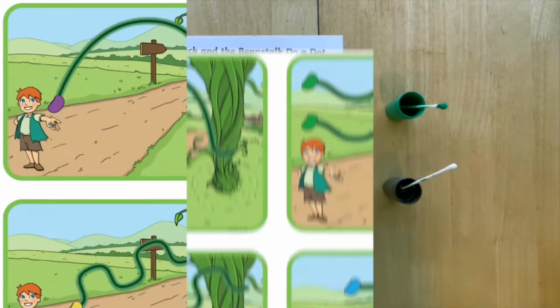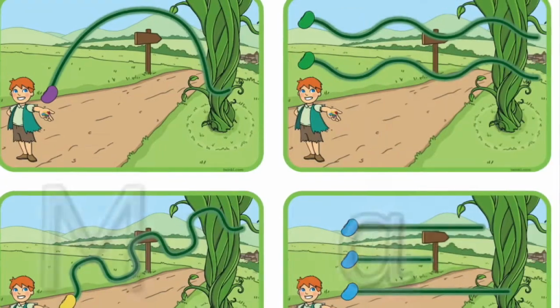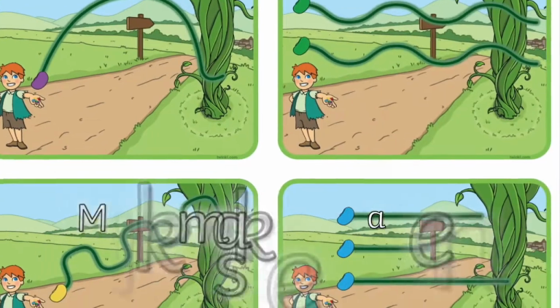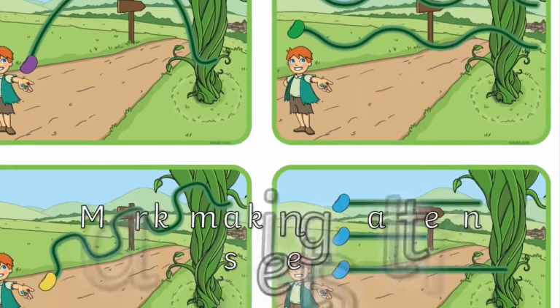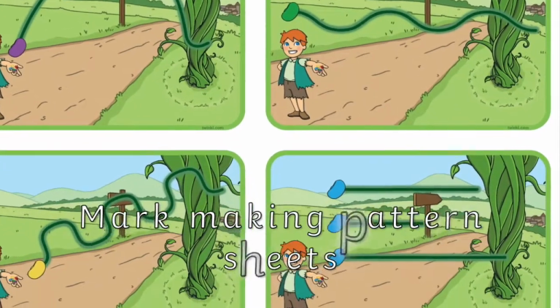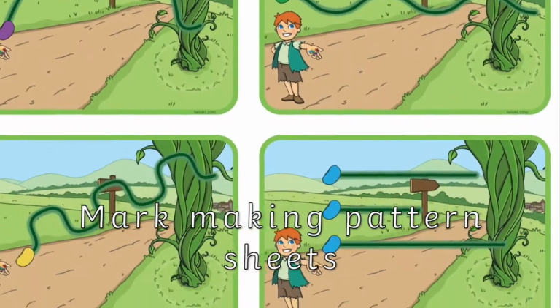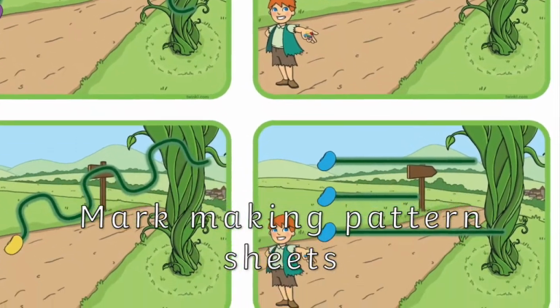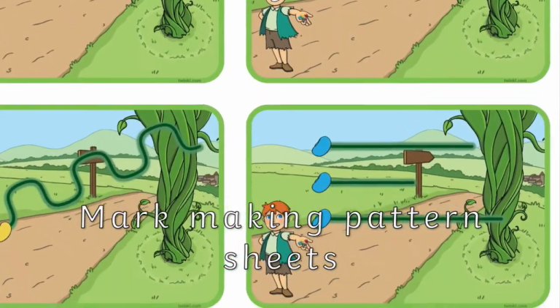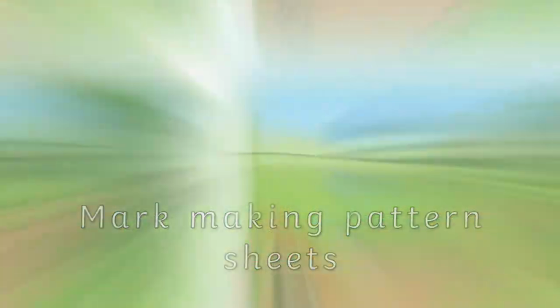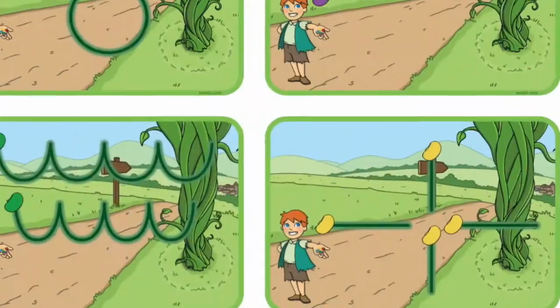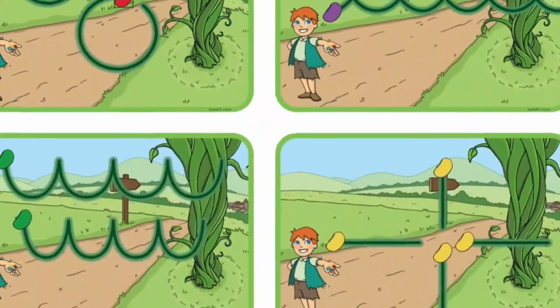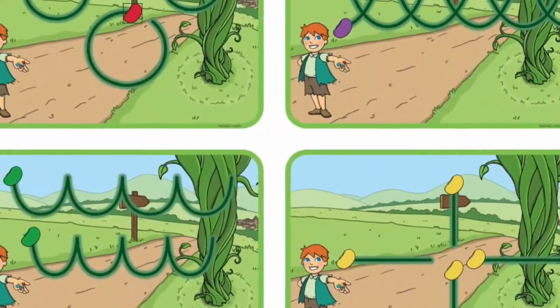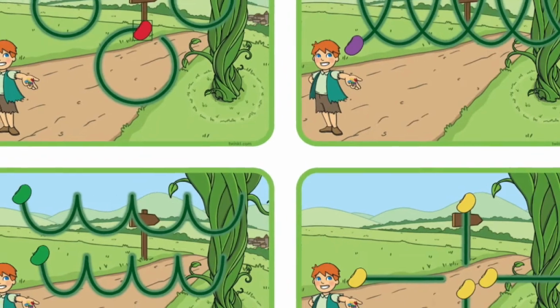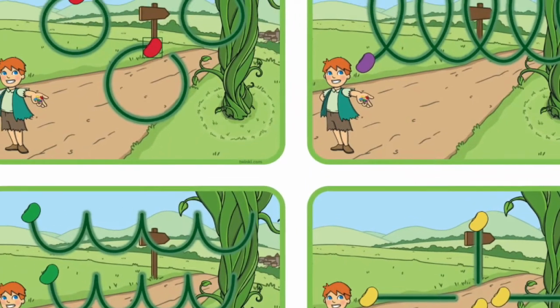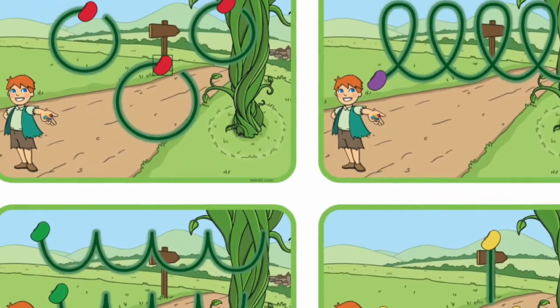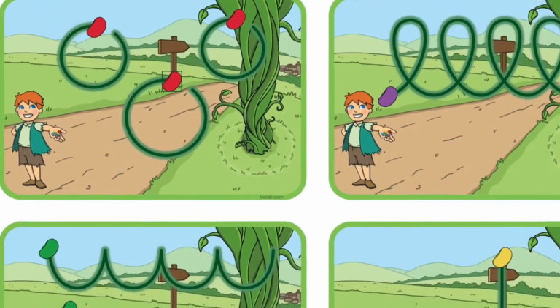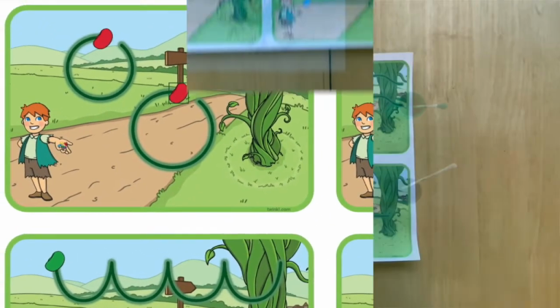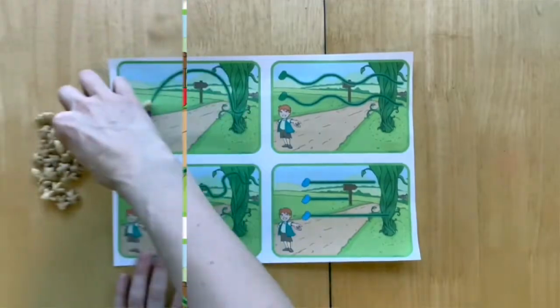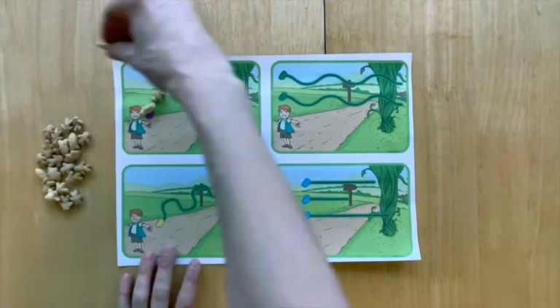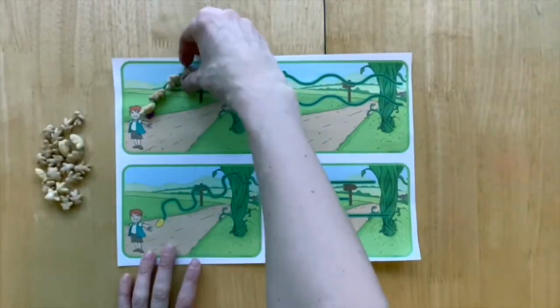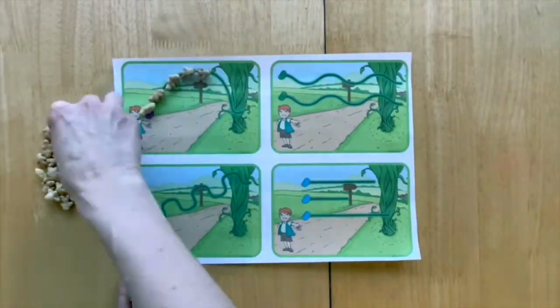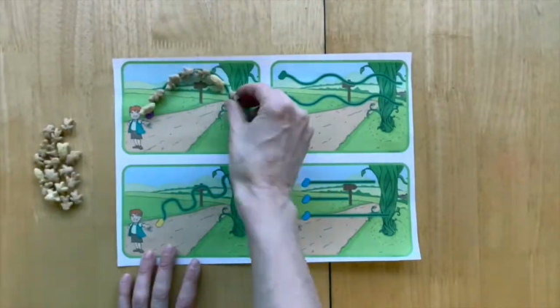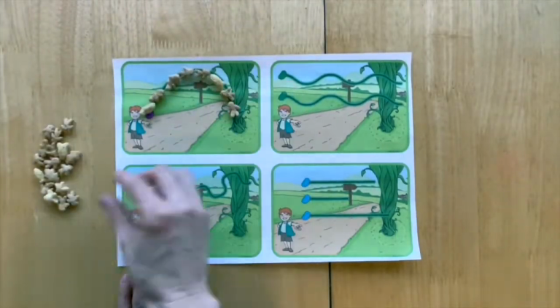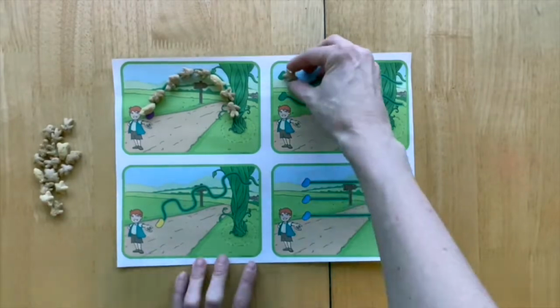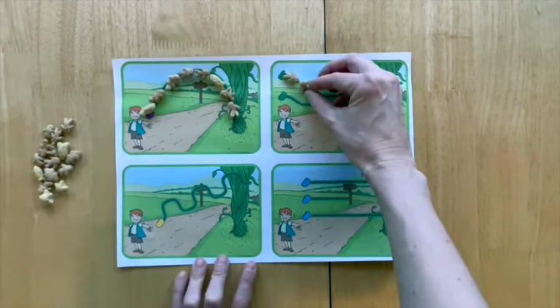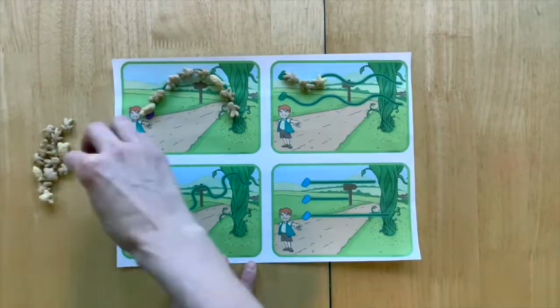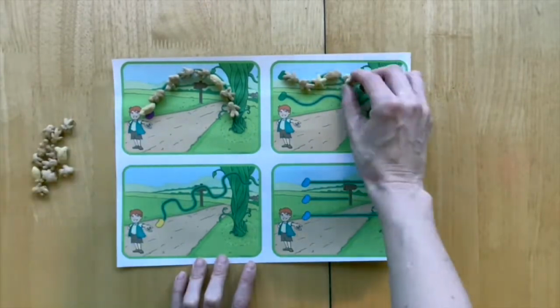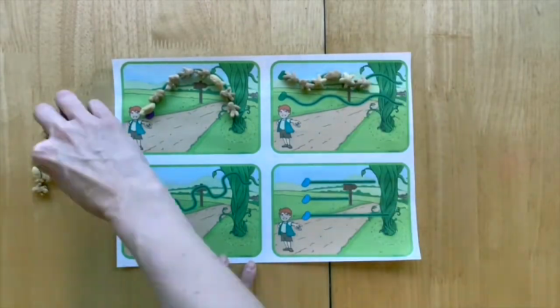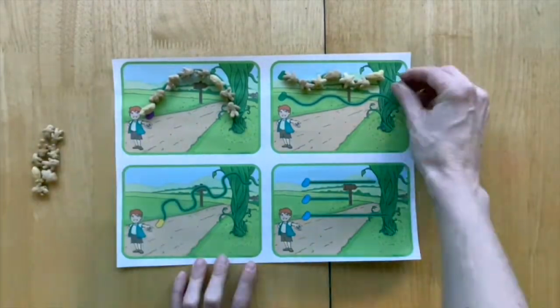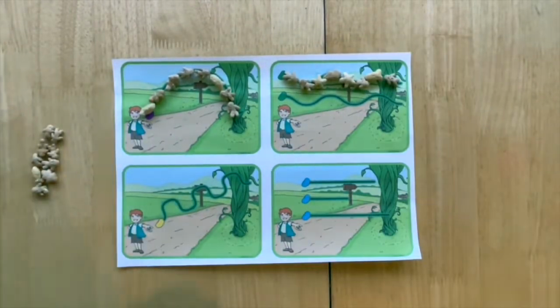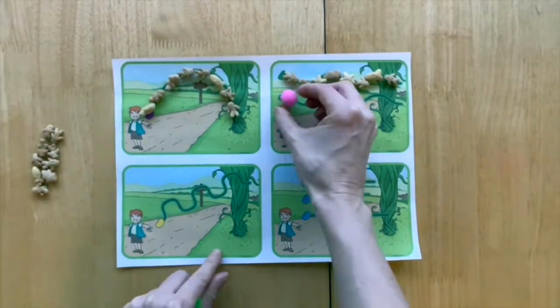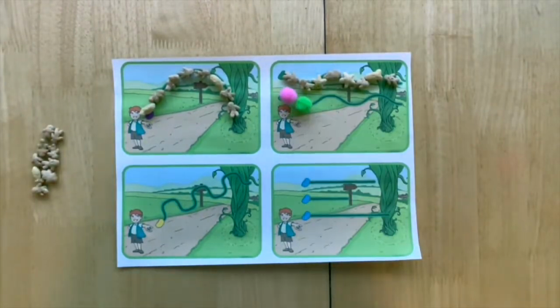Following this, children could use these mark making pattern sheets to practise their fine motor skills with more accuracy and control. To help Jack's magic beans grow, children could place small objects carefully over the lines and shapes.